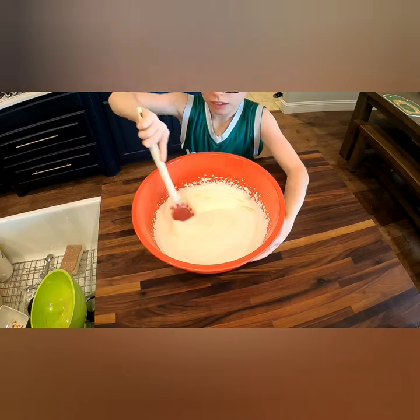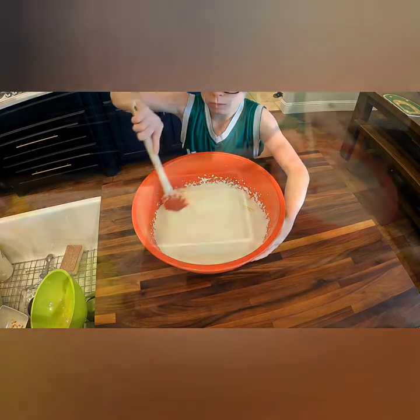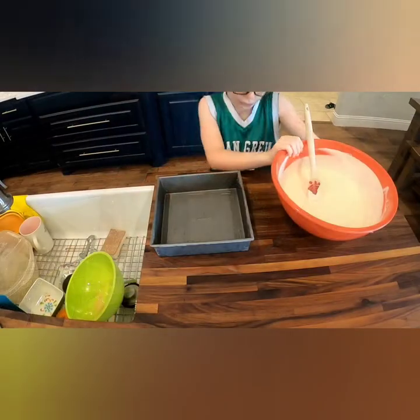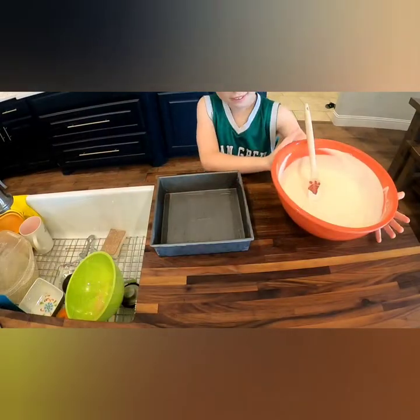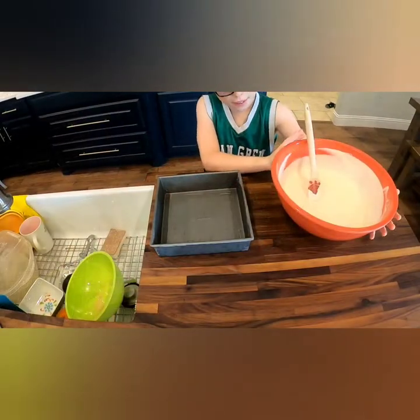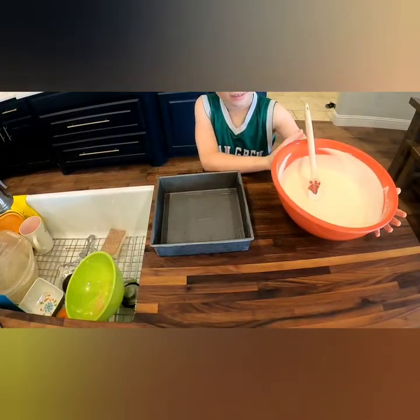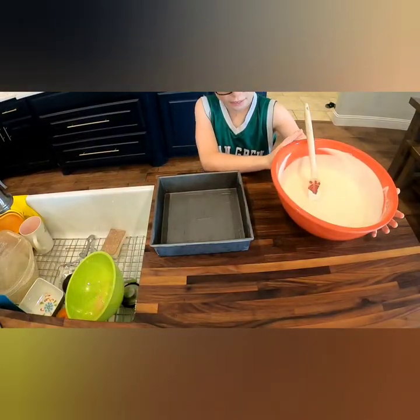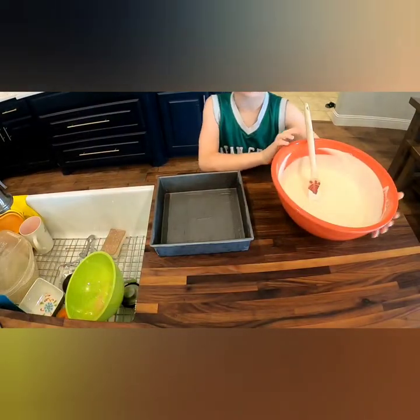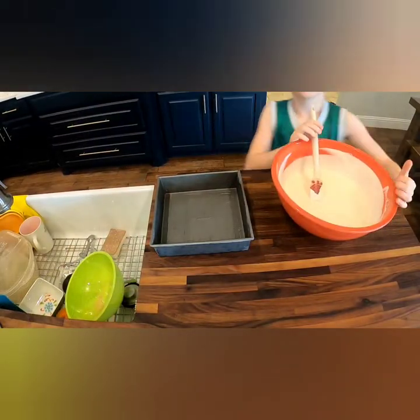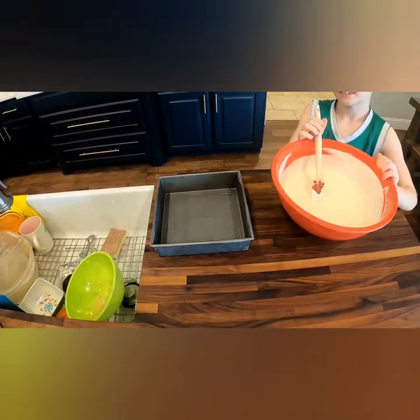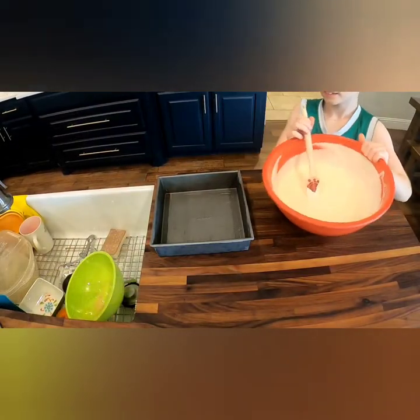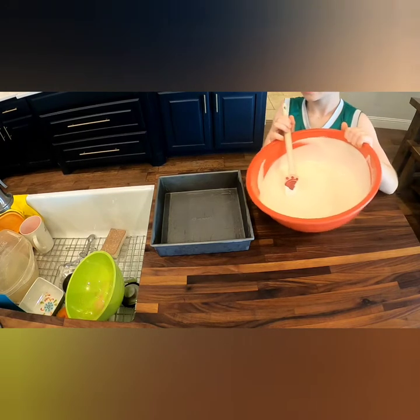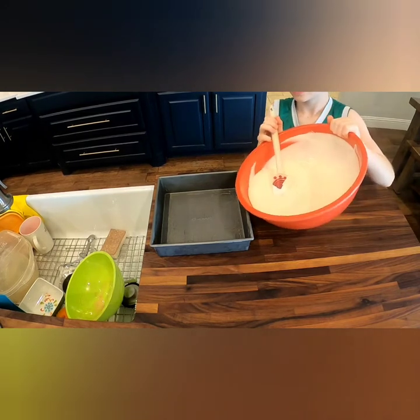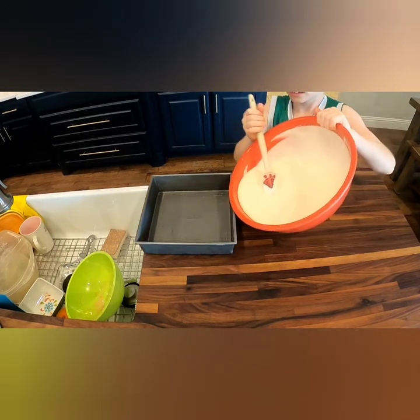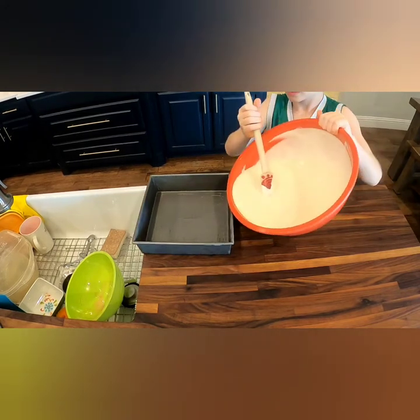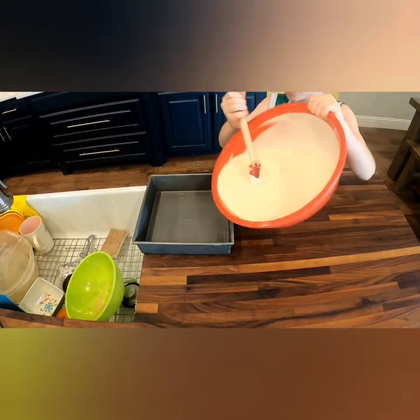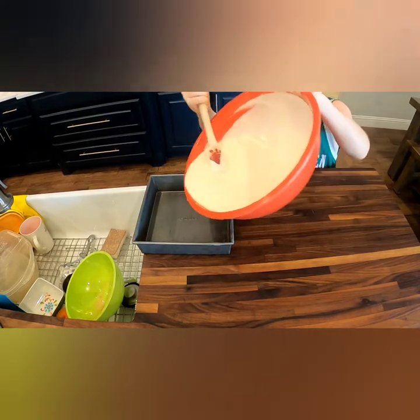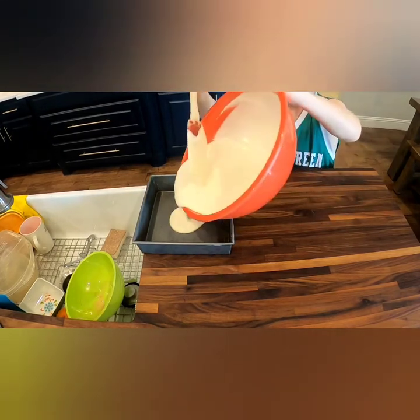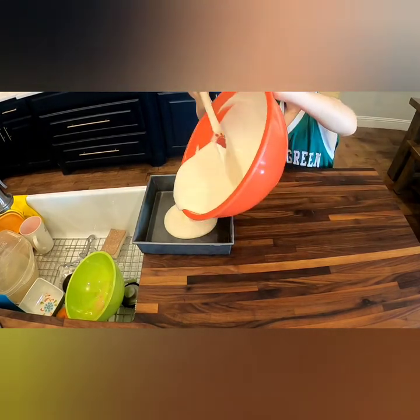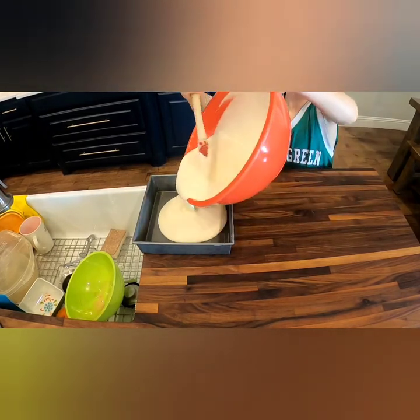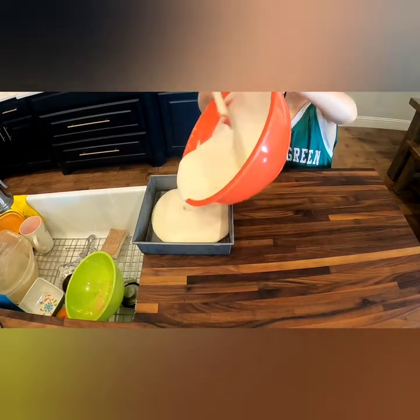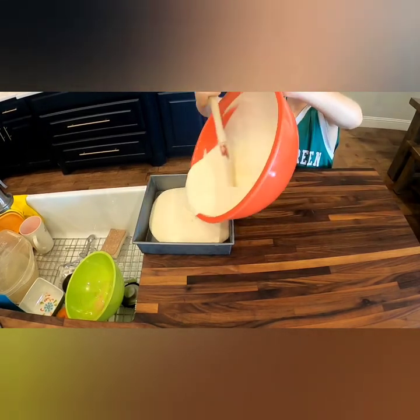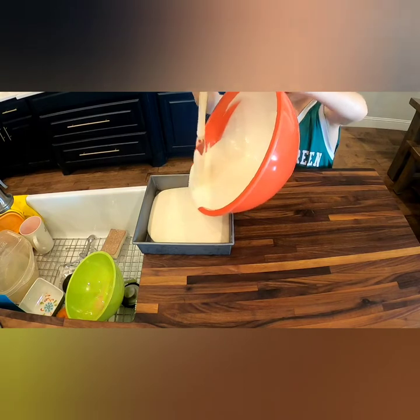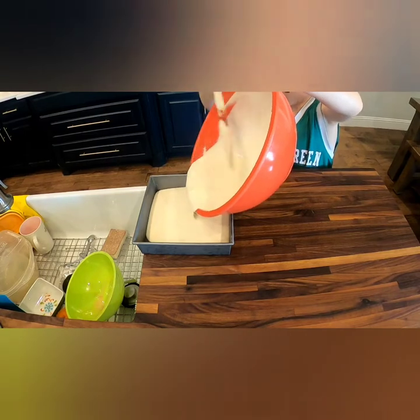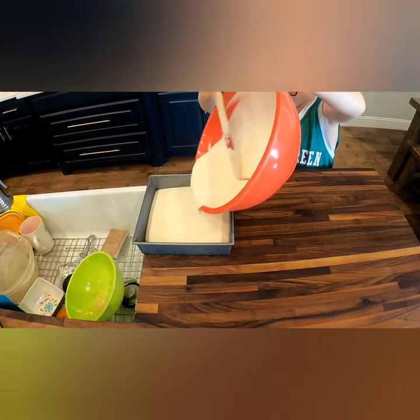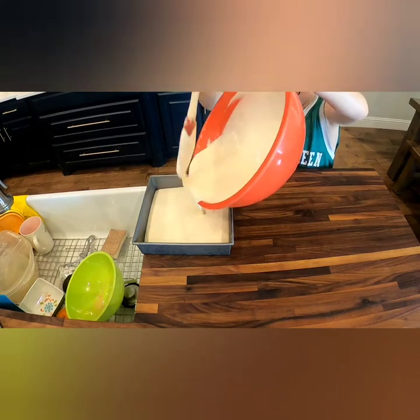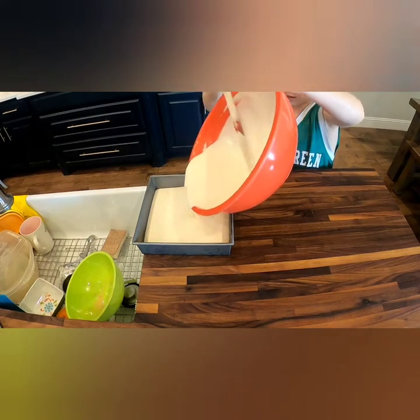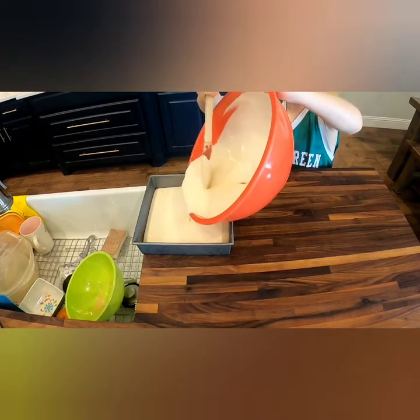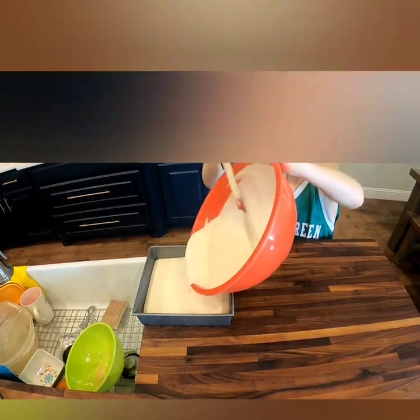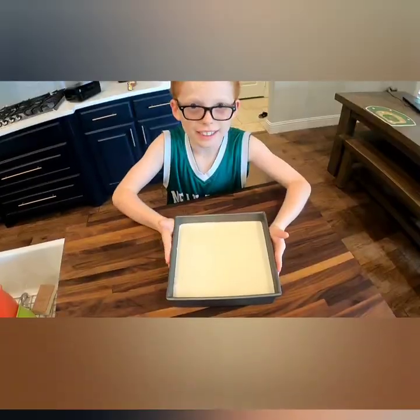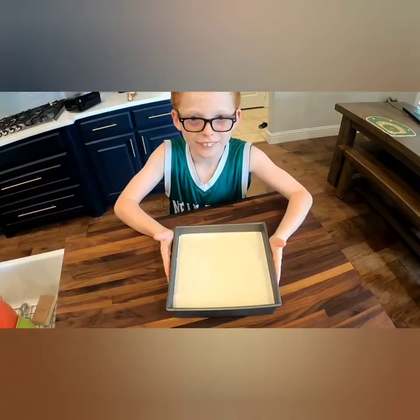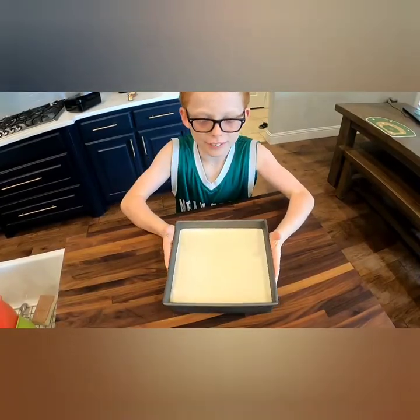Now we're gonna pour this in the pan and wait until it freezes. Now we're gonna put it in the freezer.